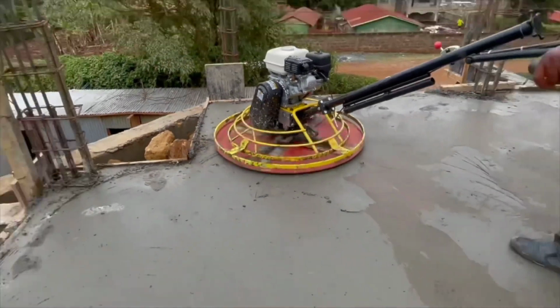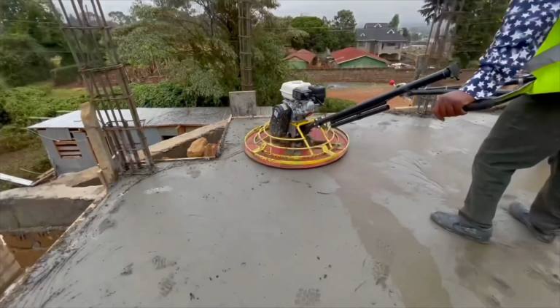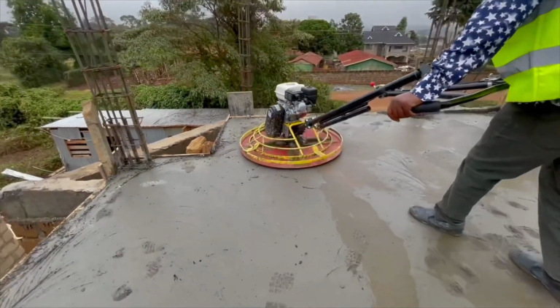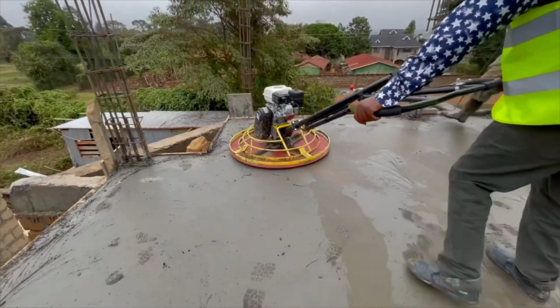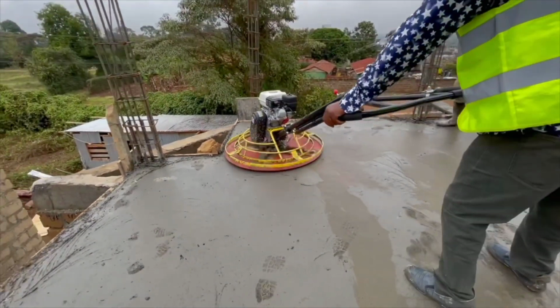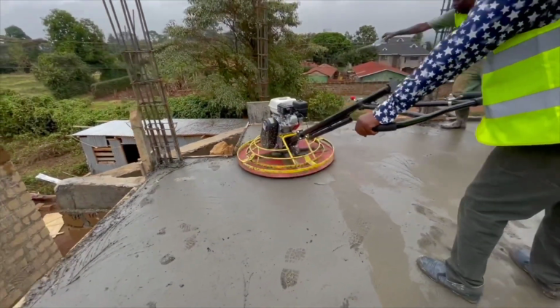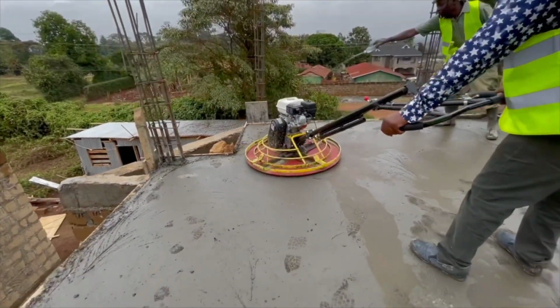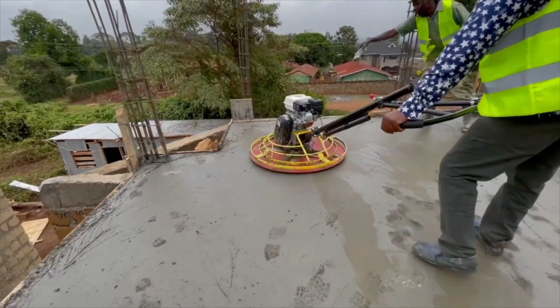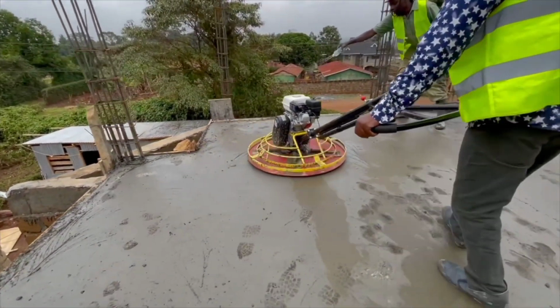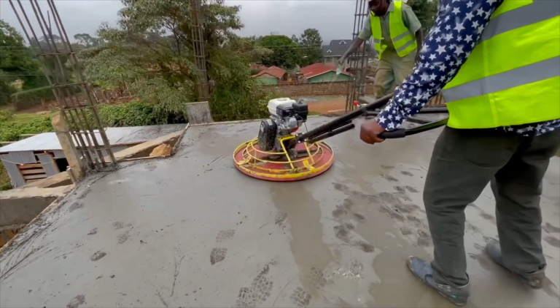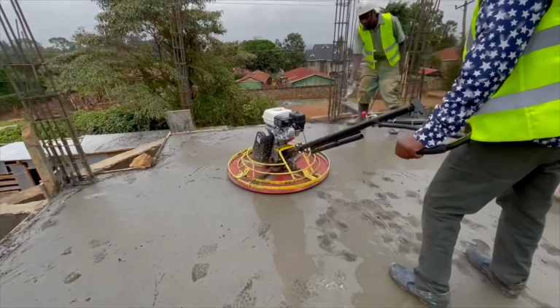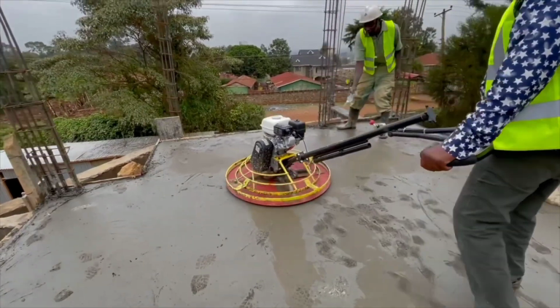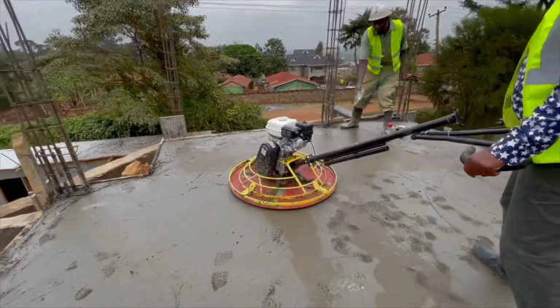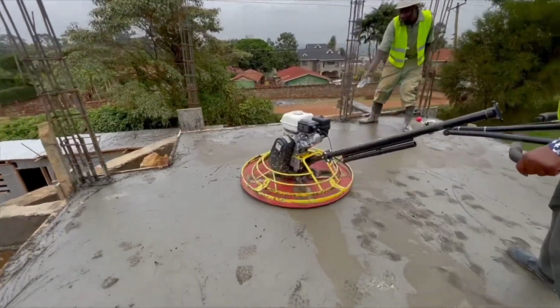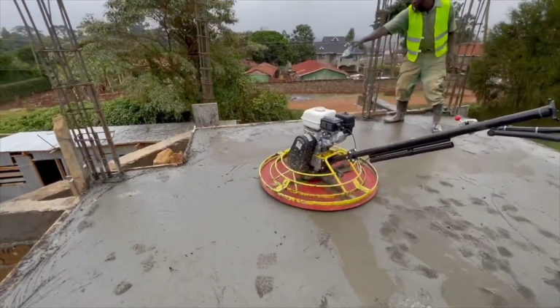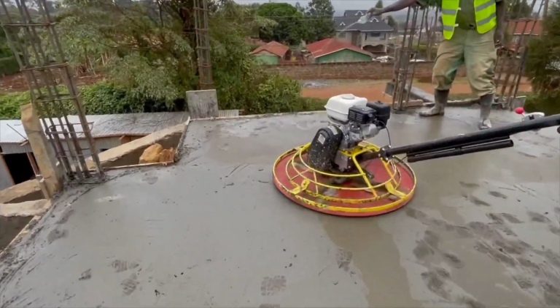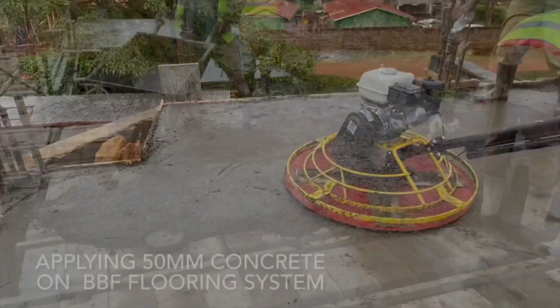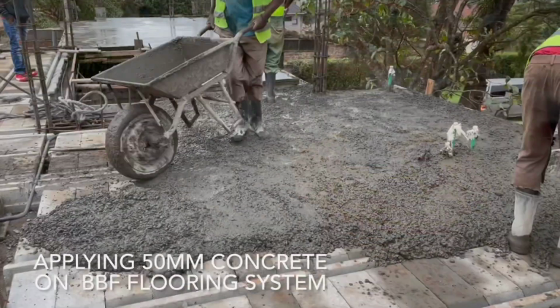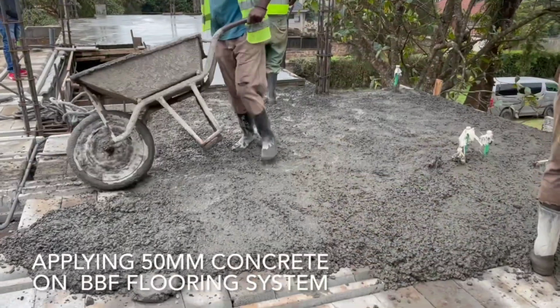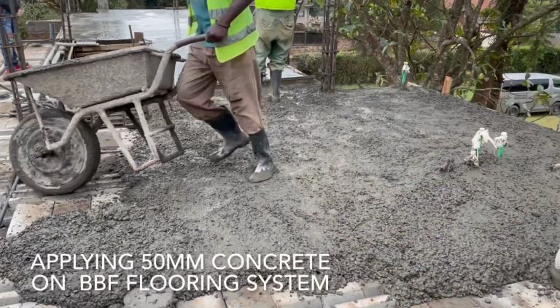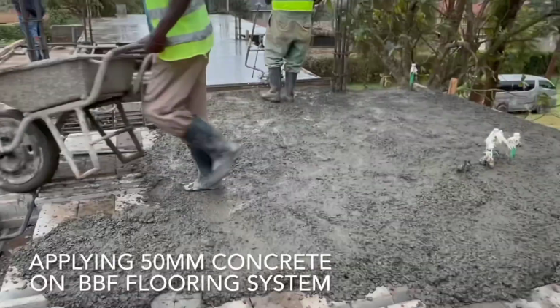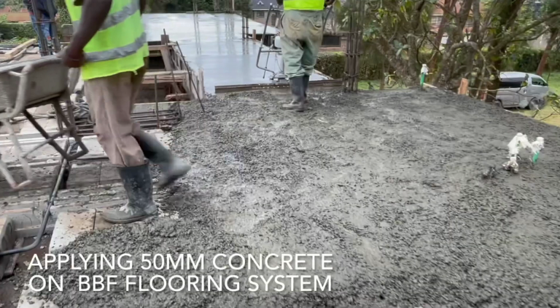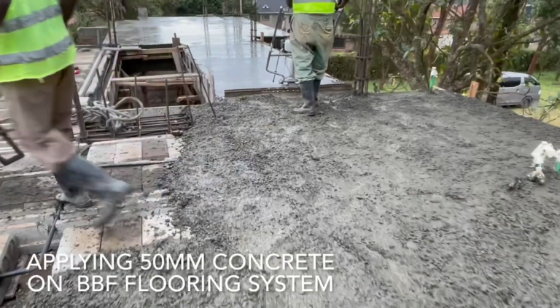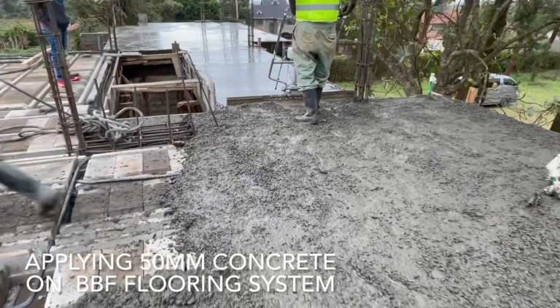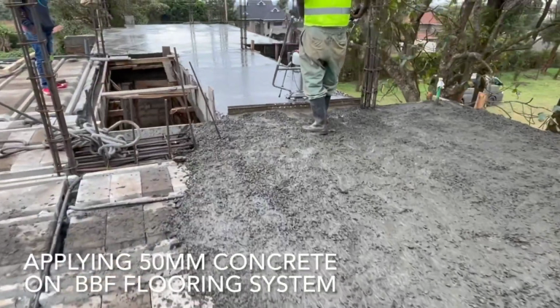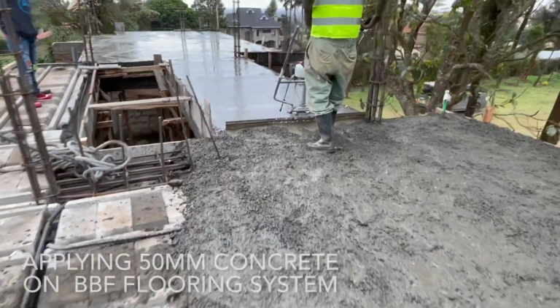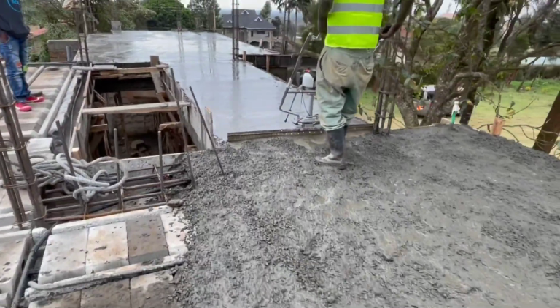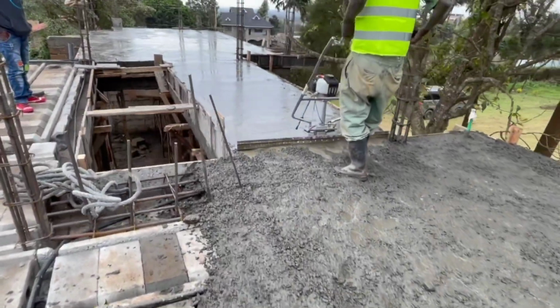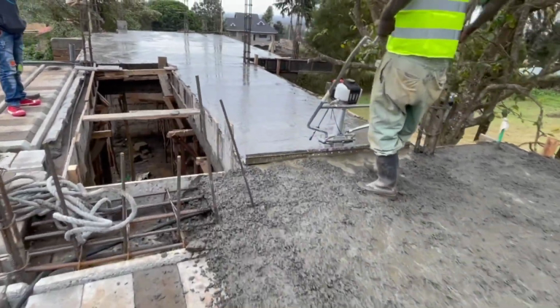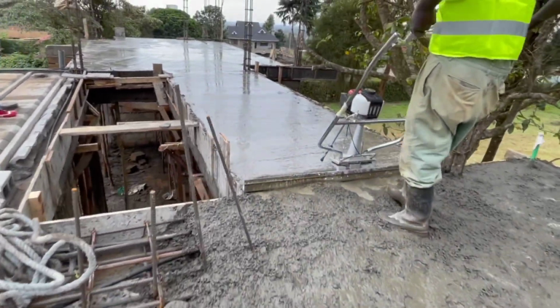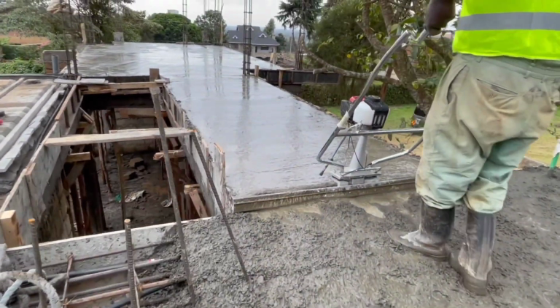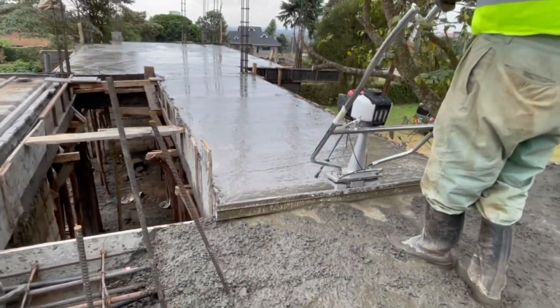Find us at floorleco.co.ke — send us your floor plan for a quote. You can visit any of our locations countrywide, or call us on 0780-955-000 and we'll be happy to engage with you.